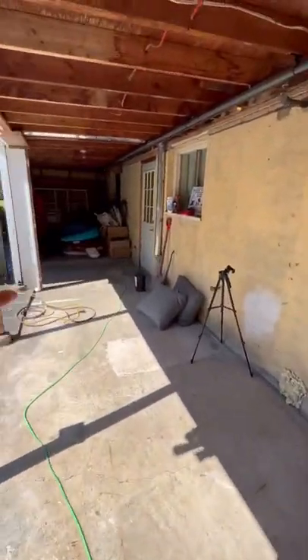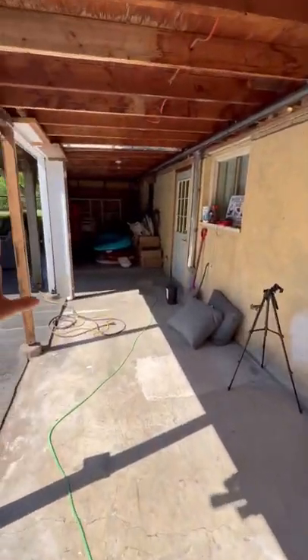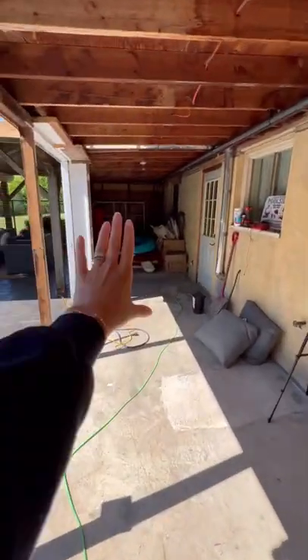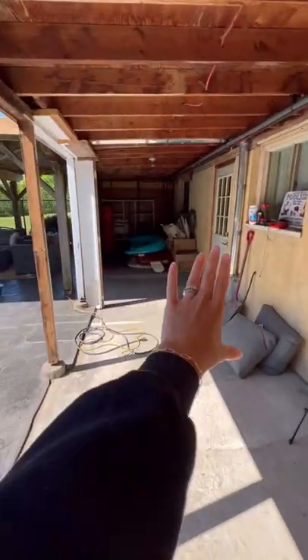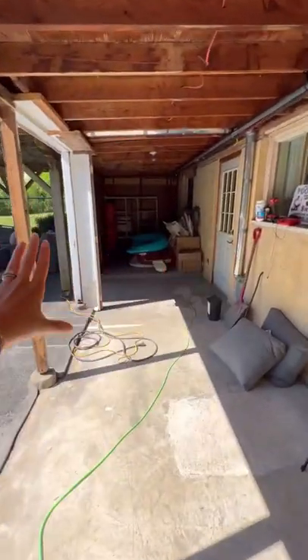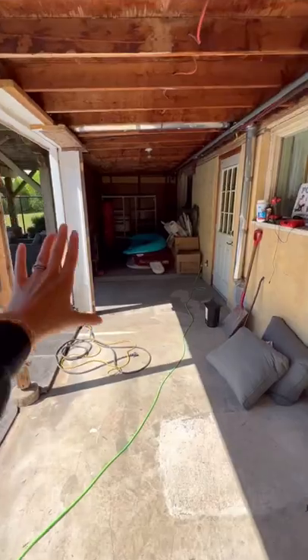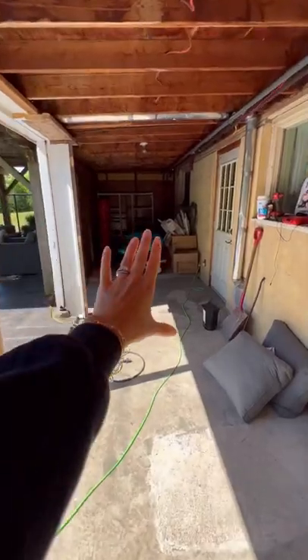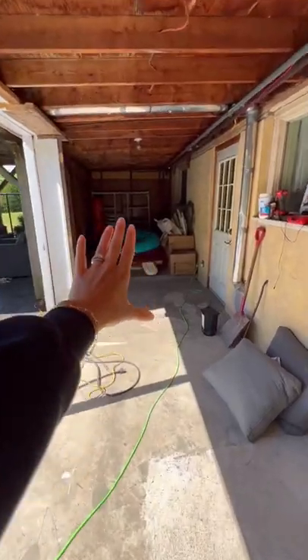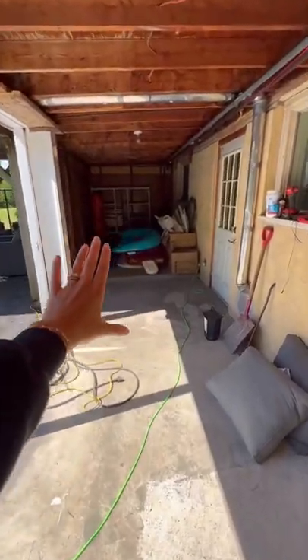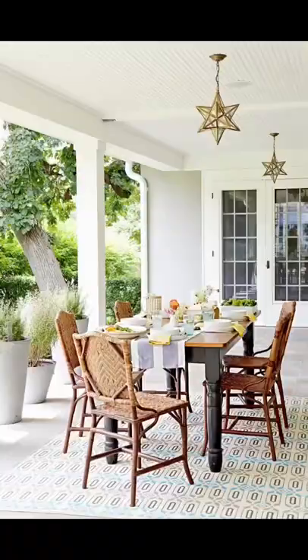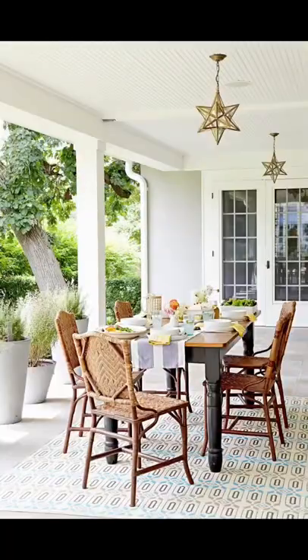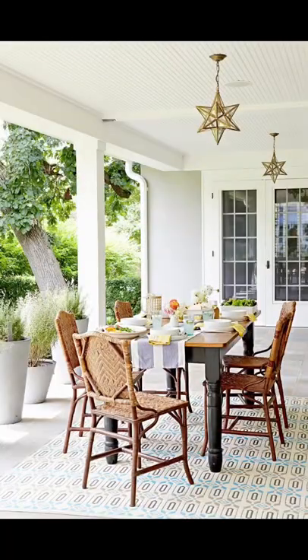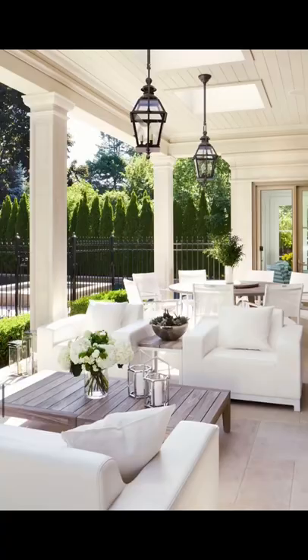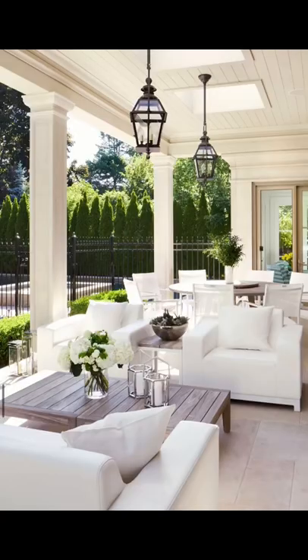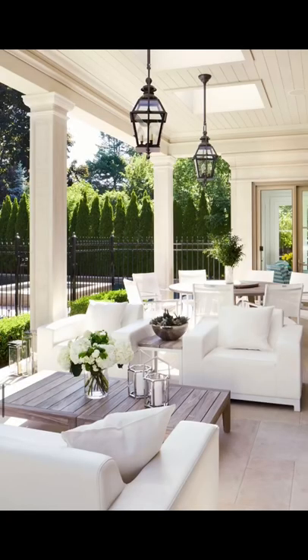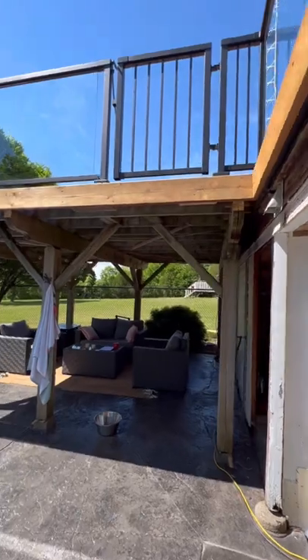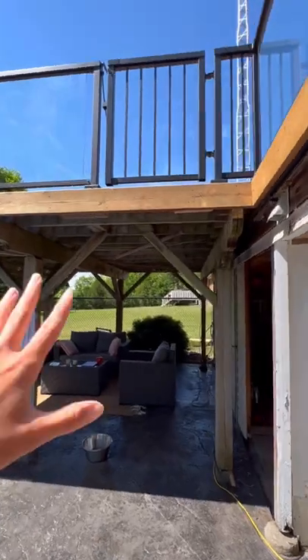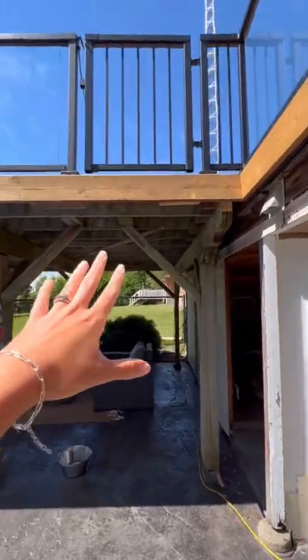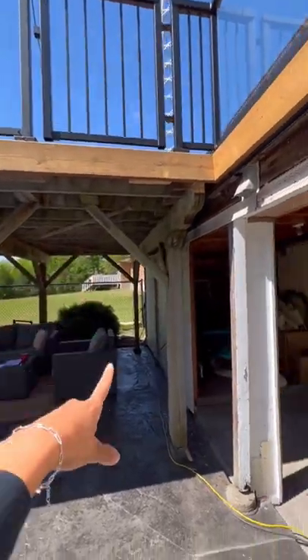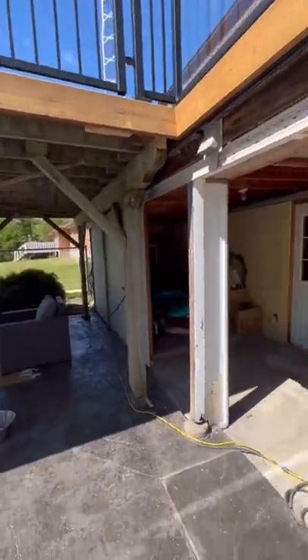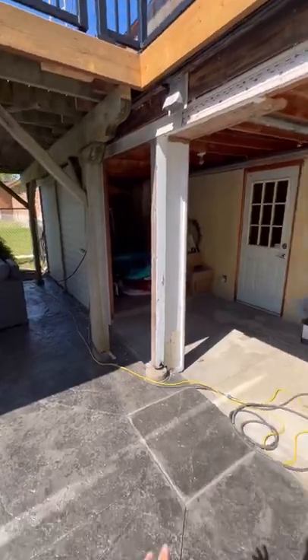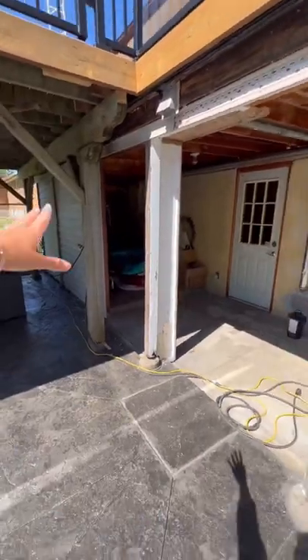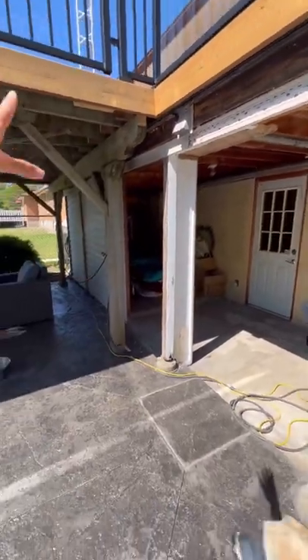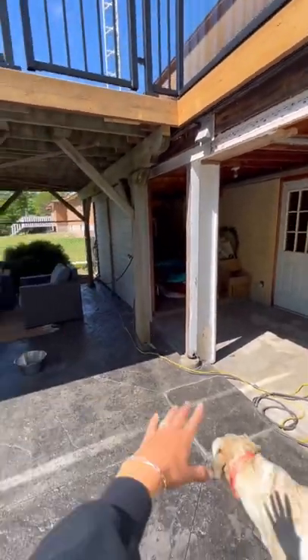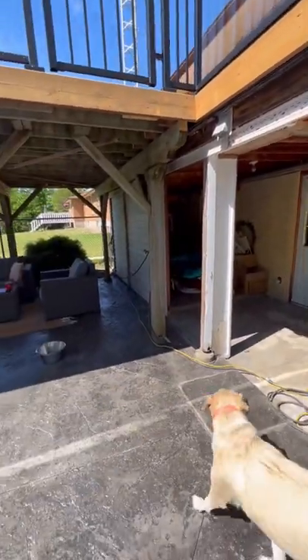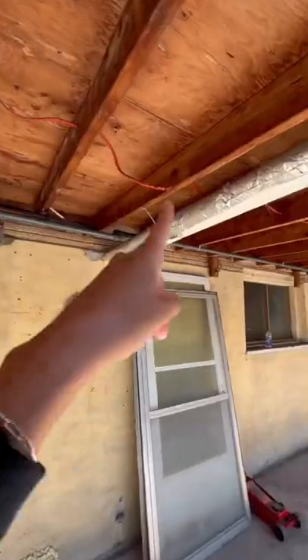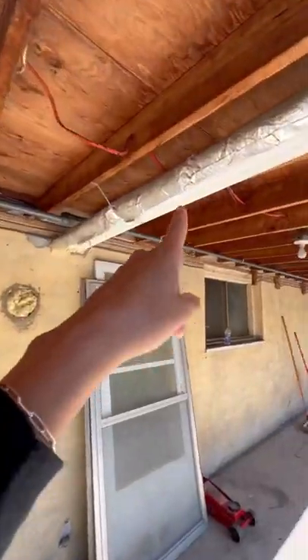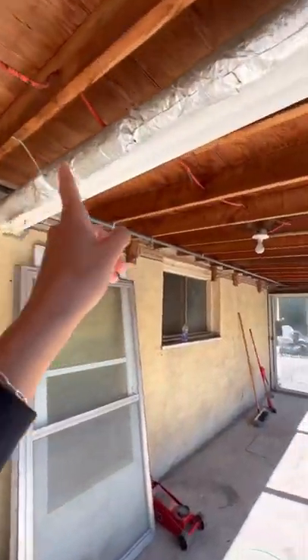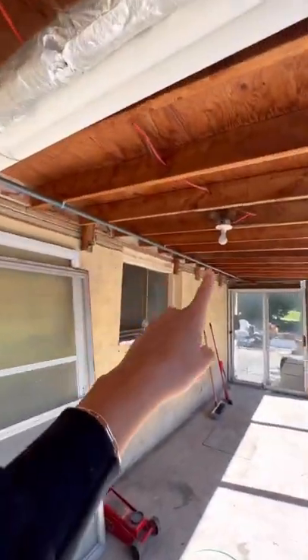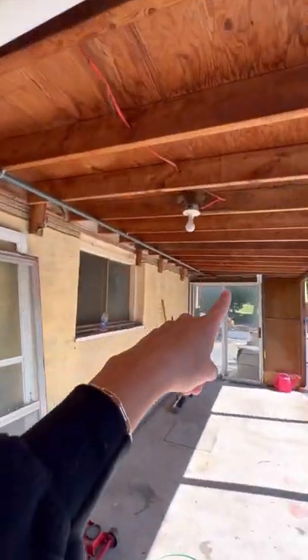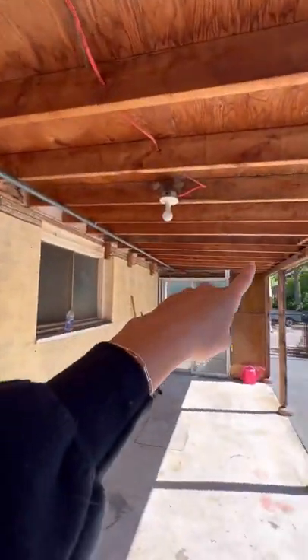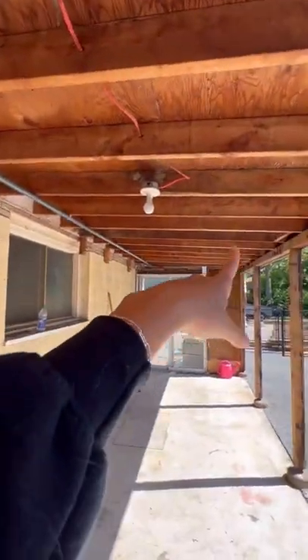On this side, the concrete steps up, so the ceiling will be too low to finish it off properly, so we're going to turn it into an extra storage space. The new stairs will come down to here, and then we want to add speakers and pot lighting into the ceiling.